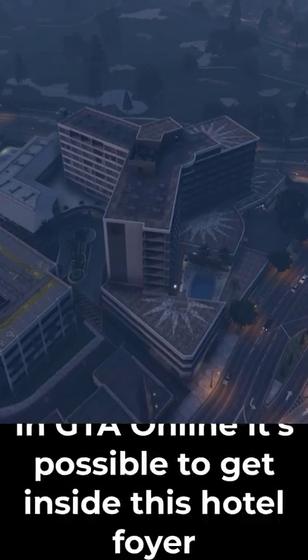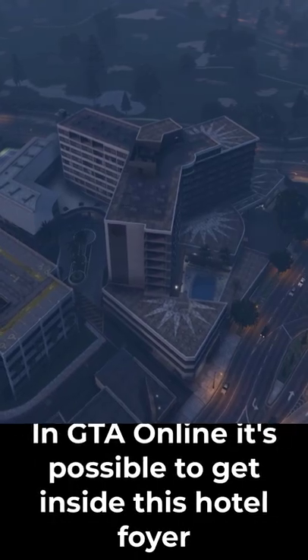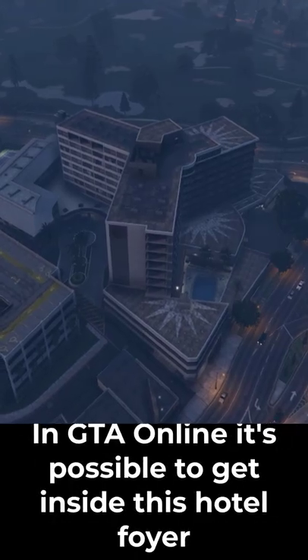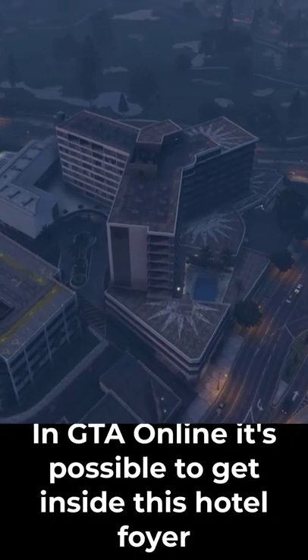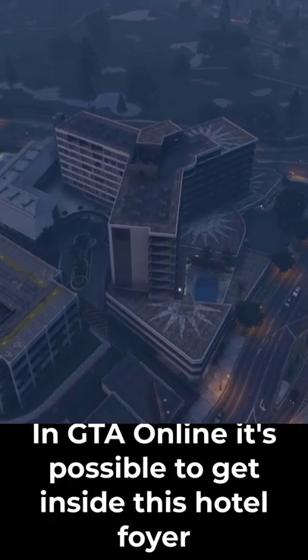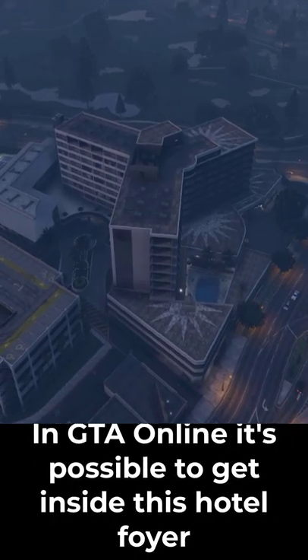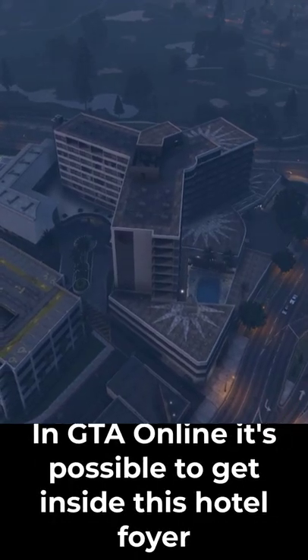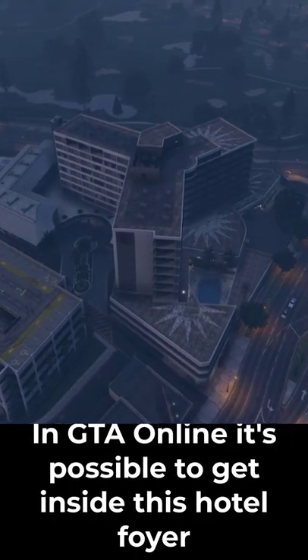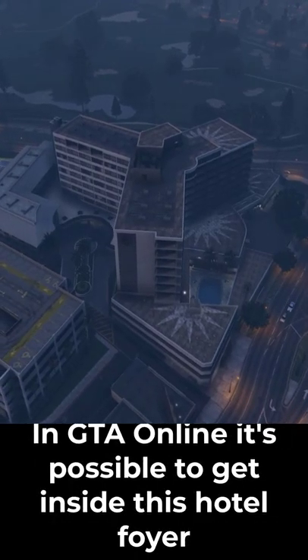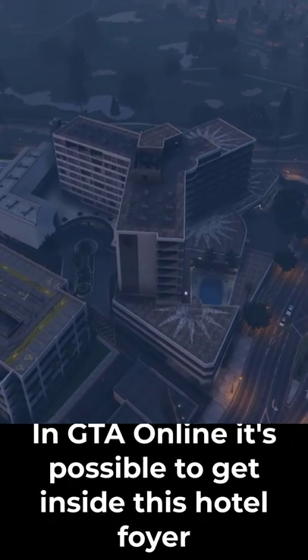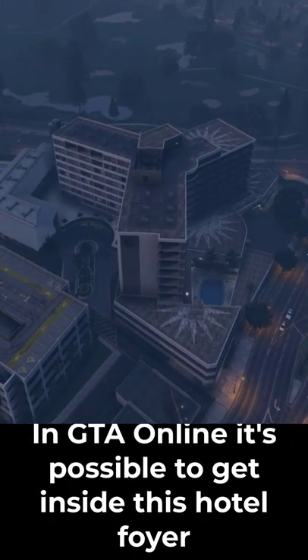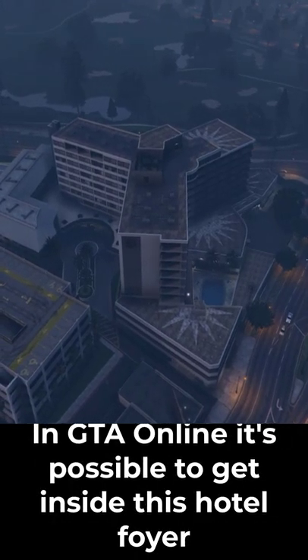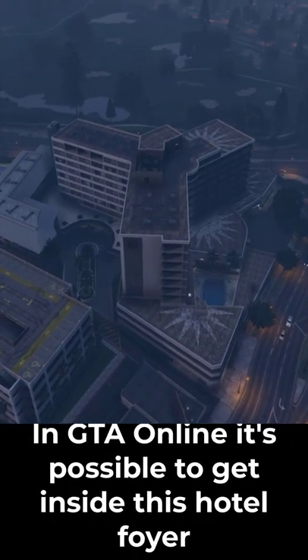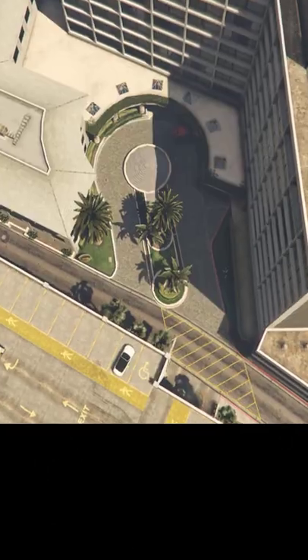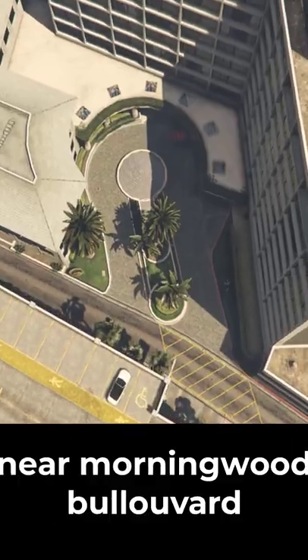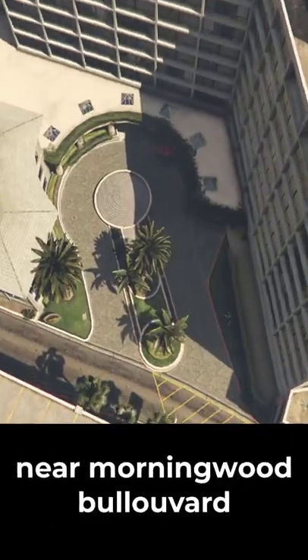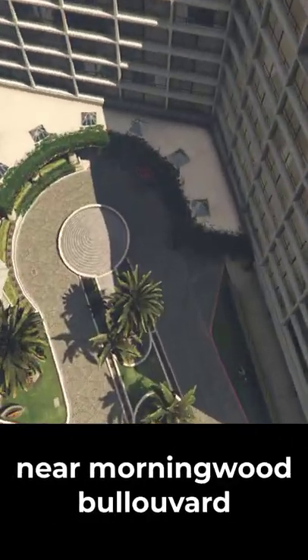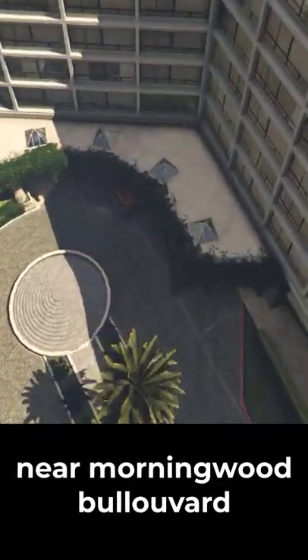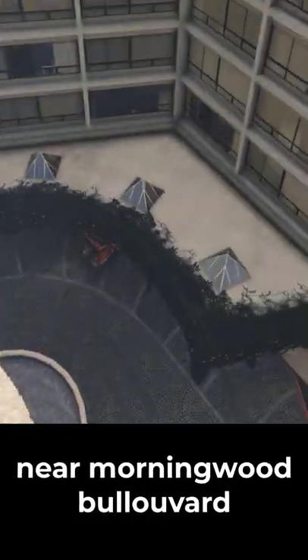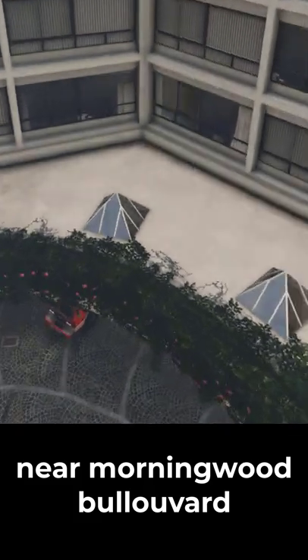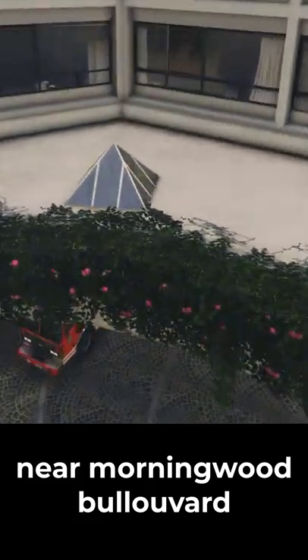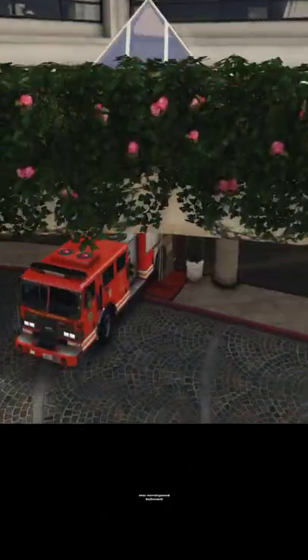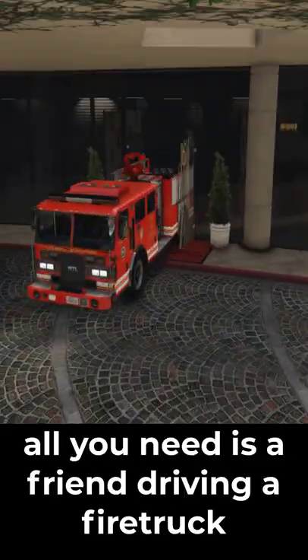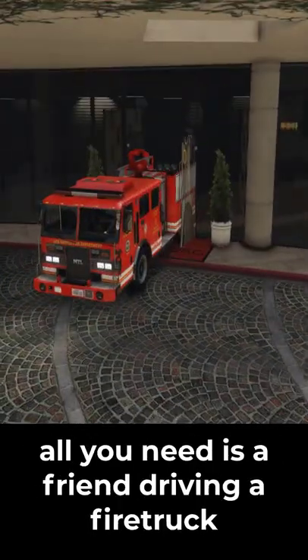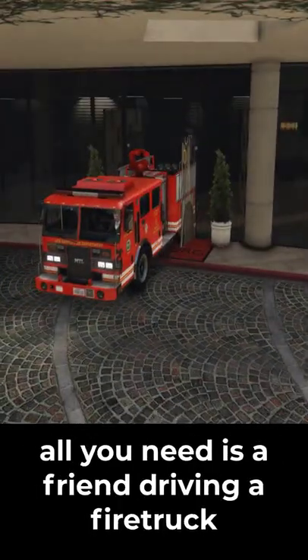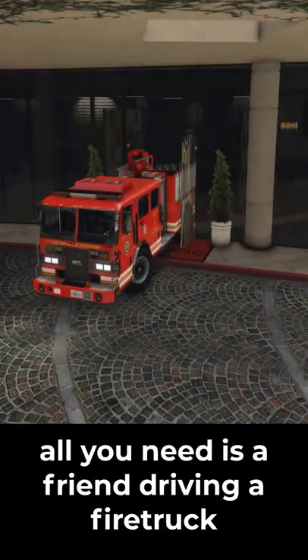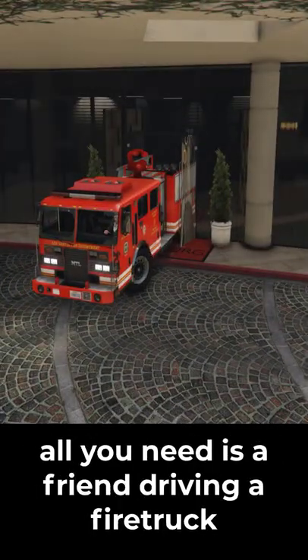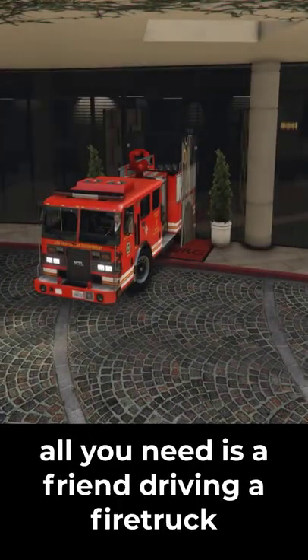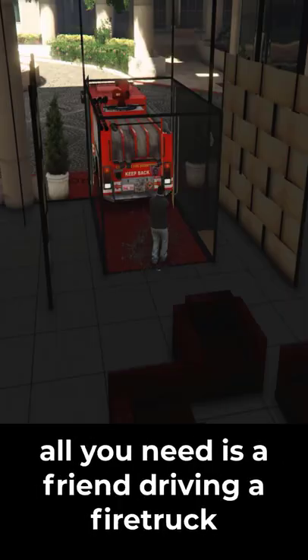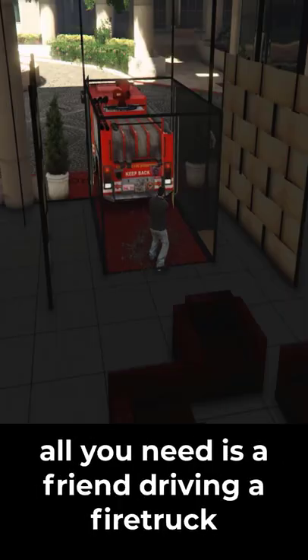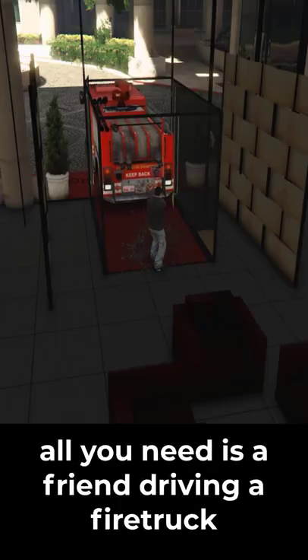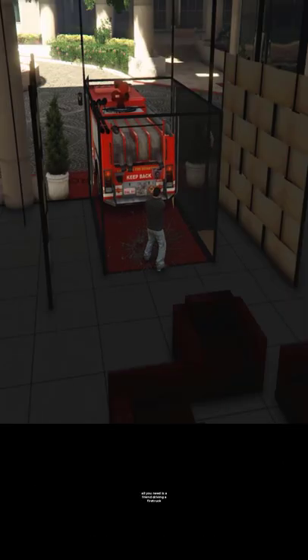In GTA Online it's possible to get inside this hotel foyer near Morningwood Boulevard. All you need is a friend driving a fire truck.